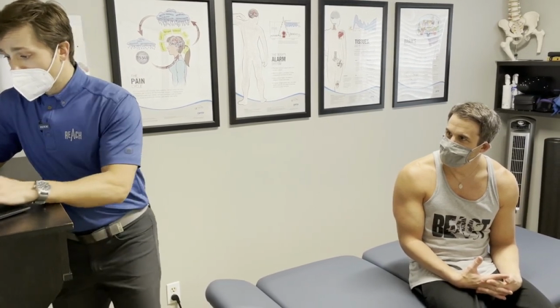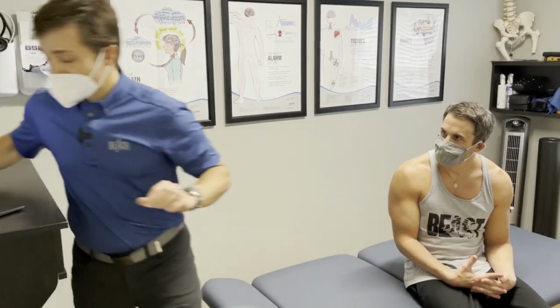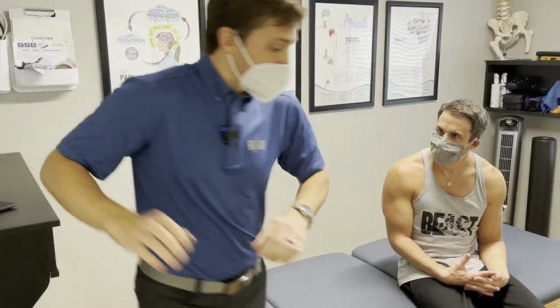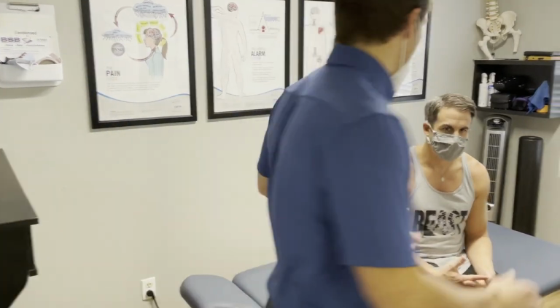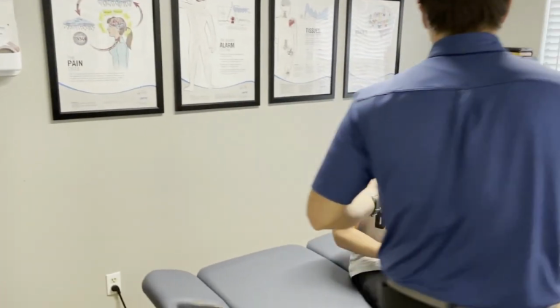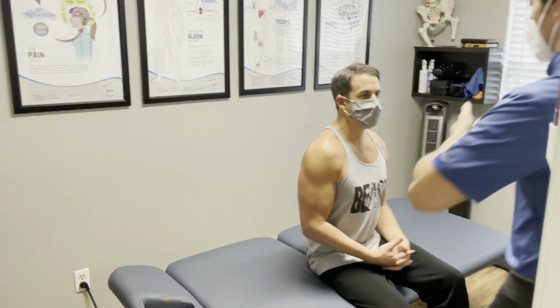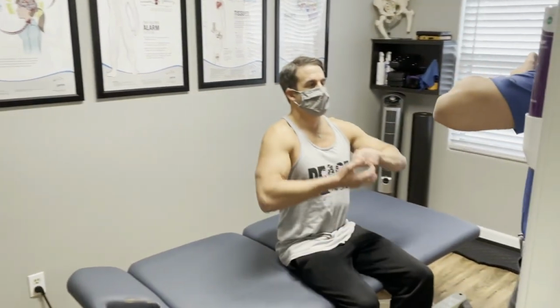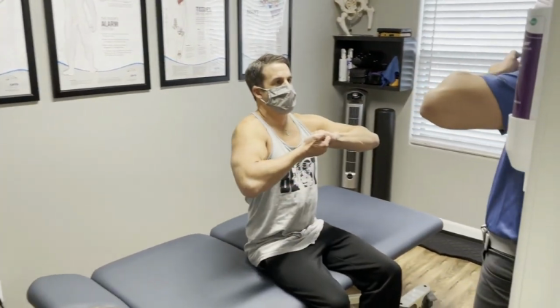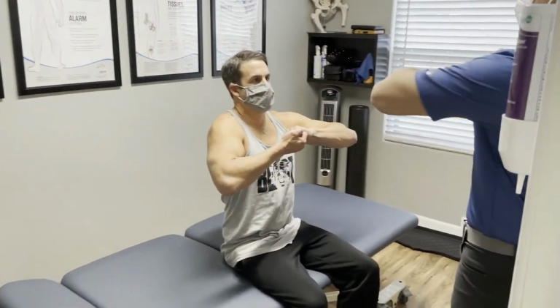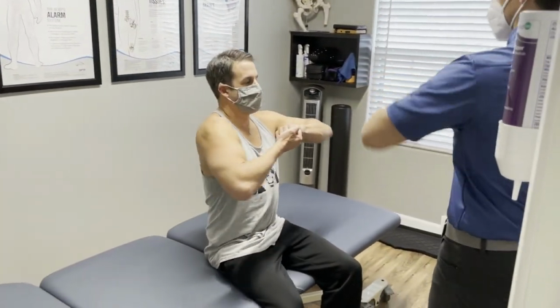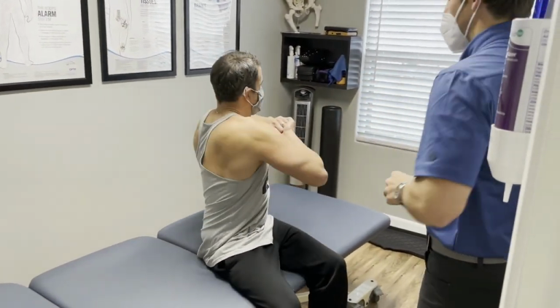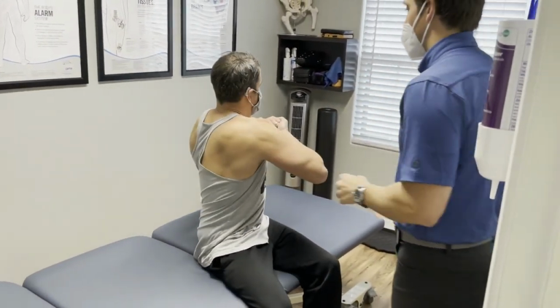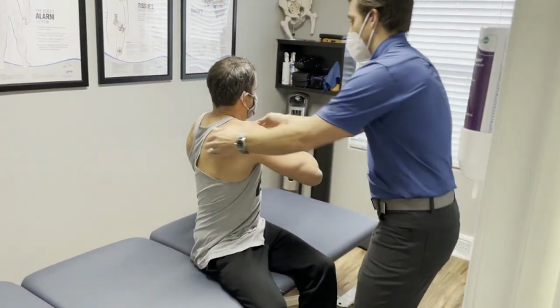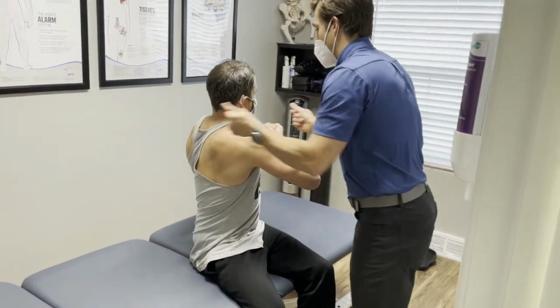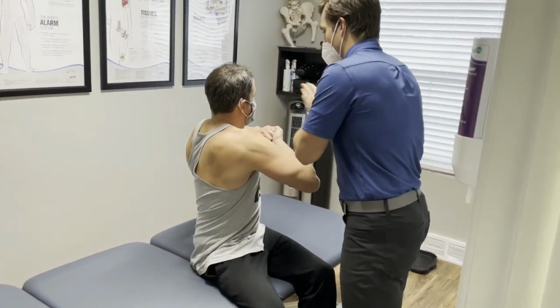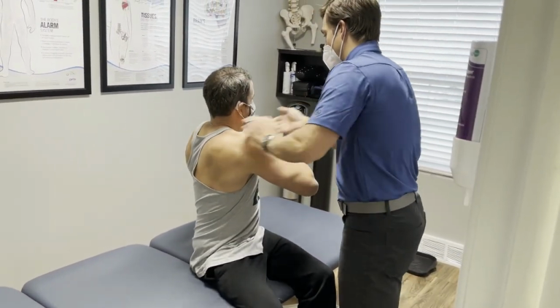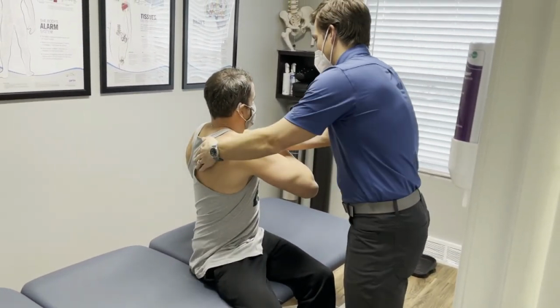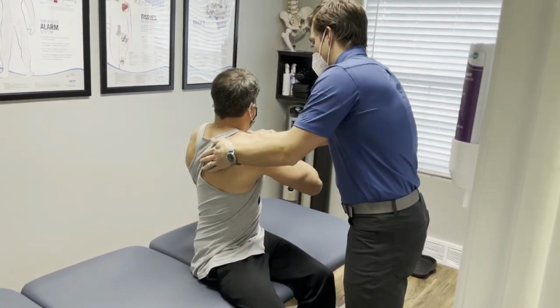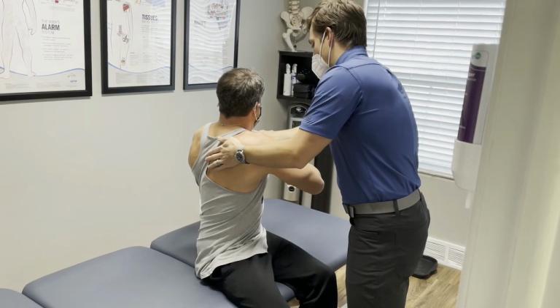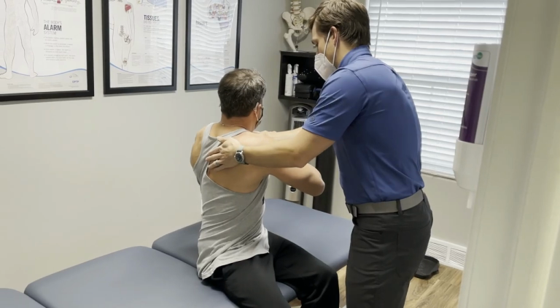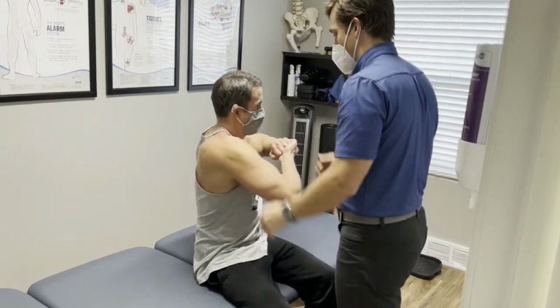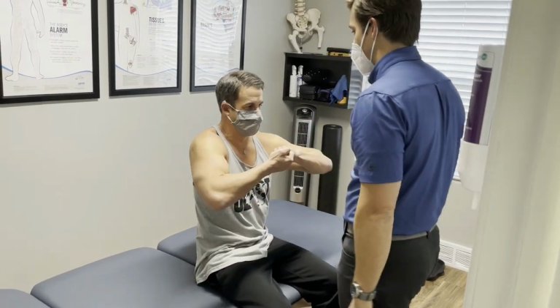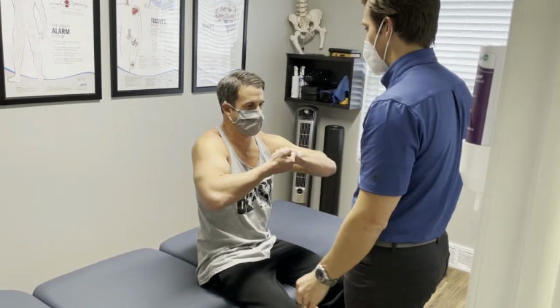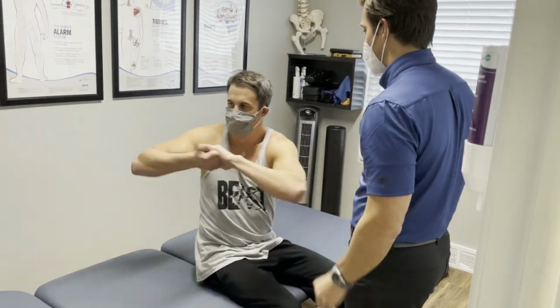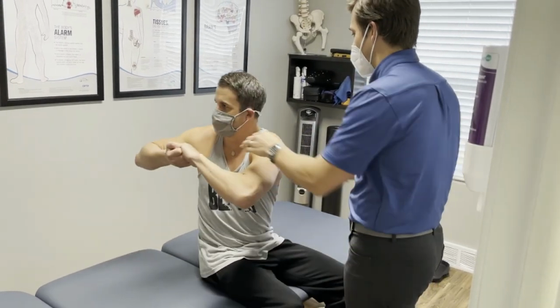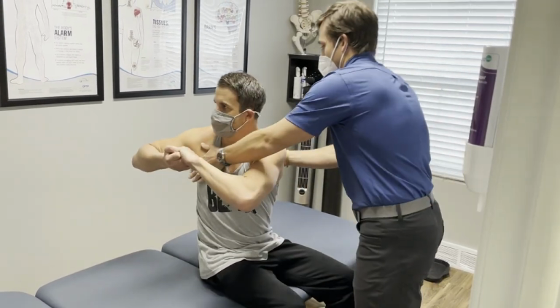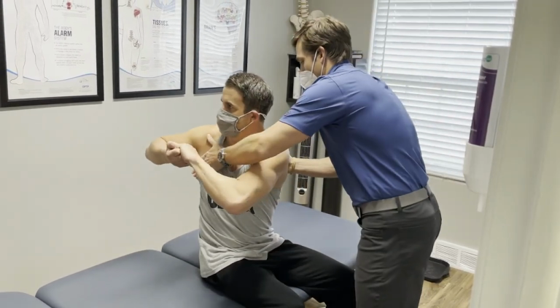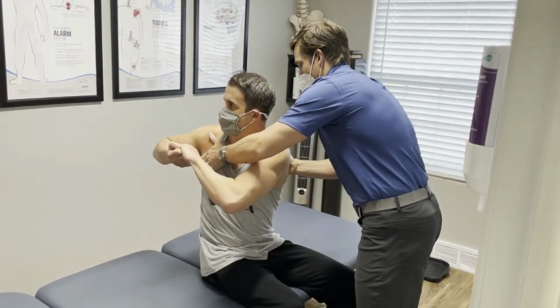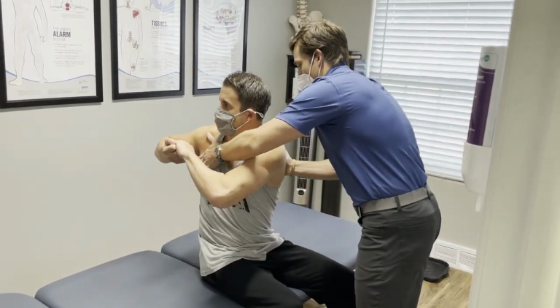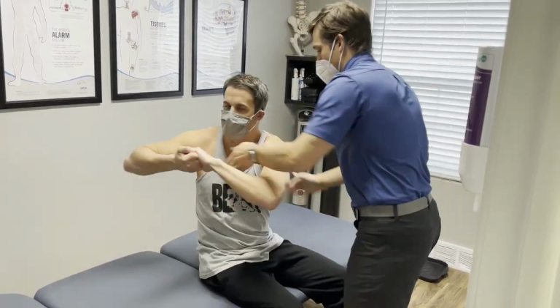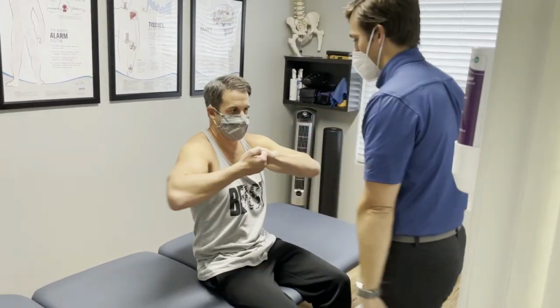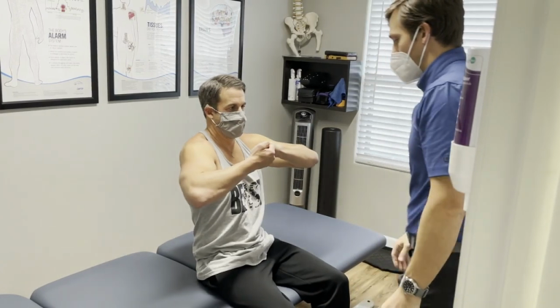Let's check your test. Sit nice and tall. Lock in here. Turn to the left. Sorry if my hands are cold. Any problem there? No. Turn to the right. Good. Any issue there? No. Cool, good stuff.